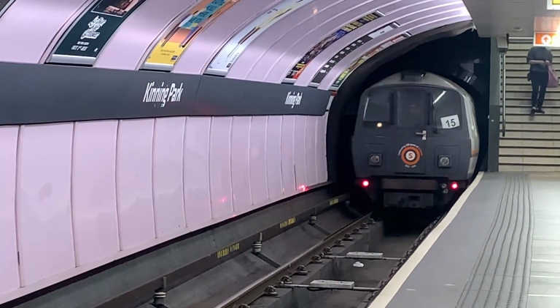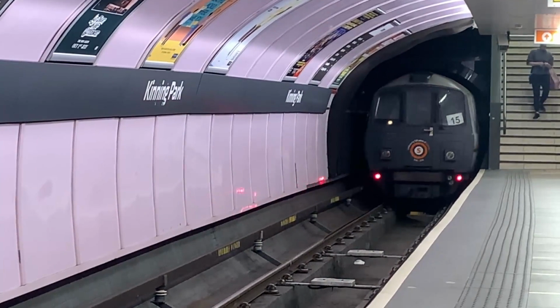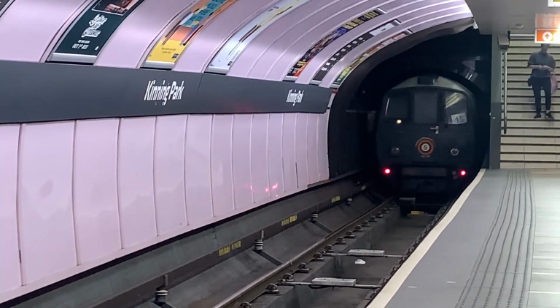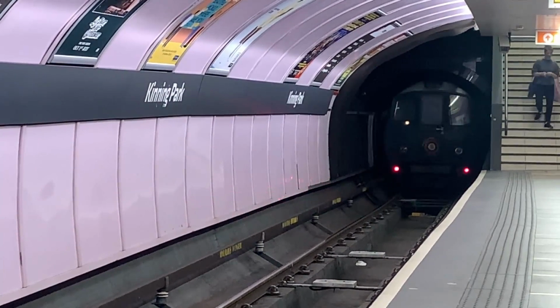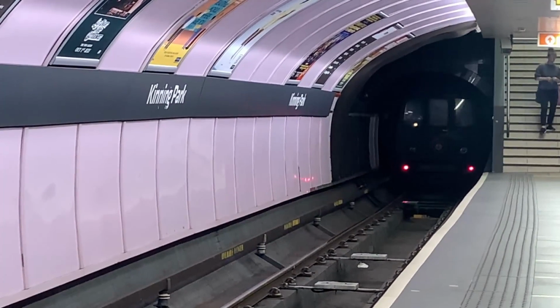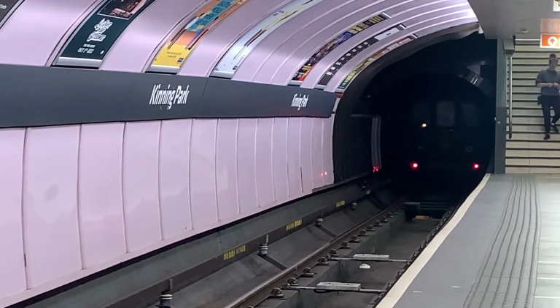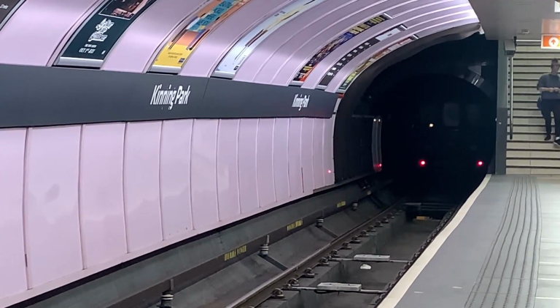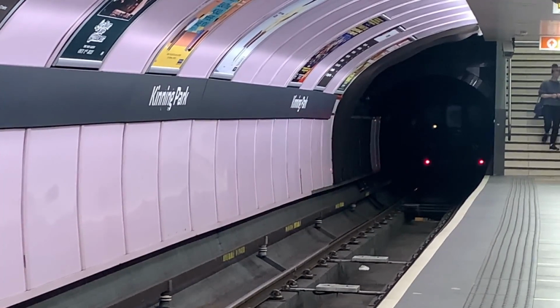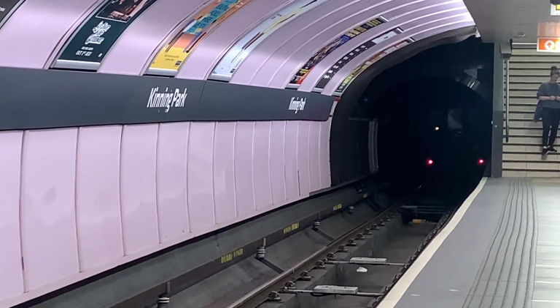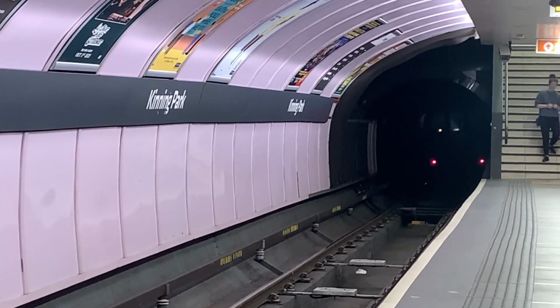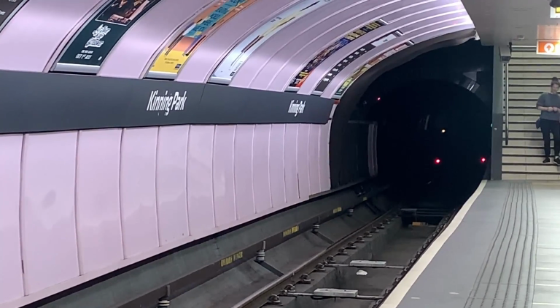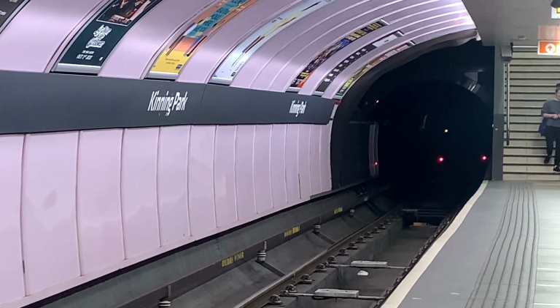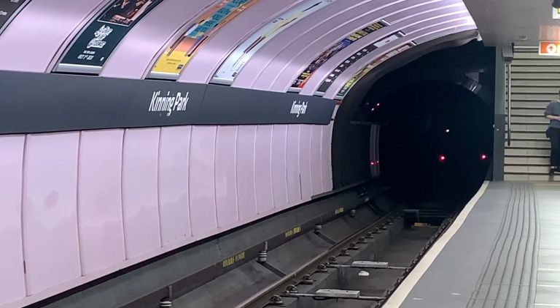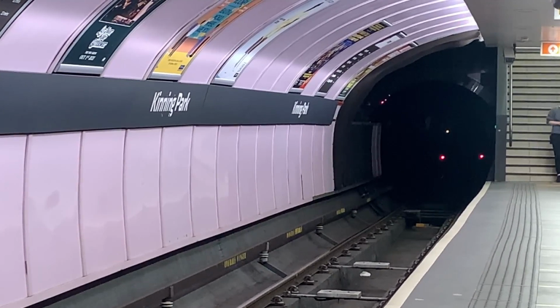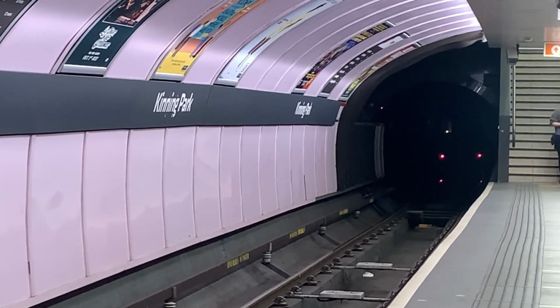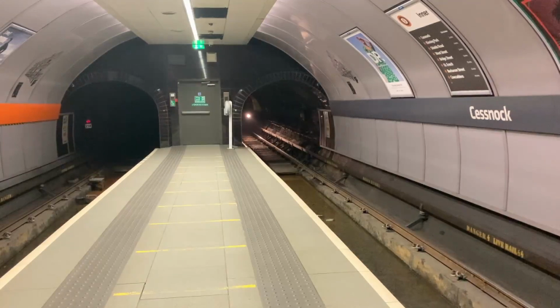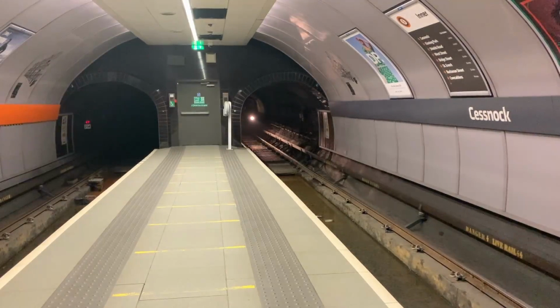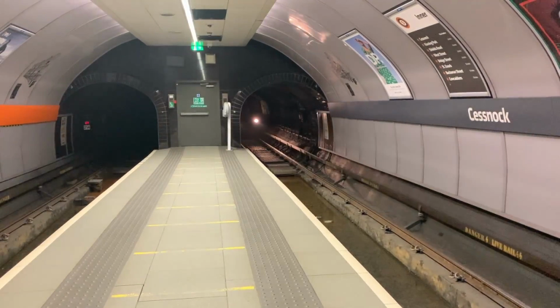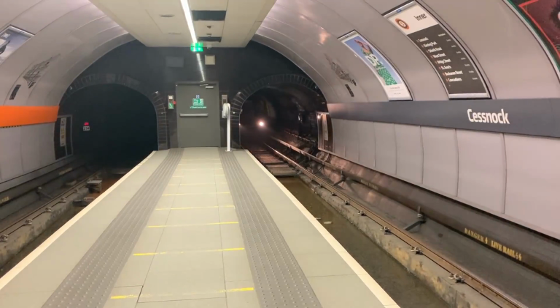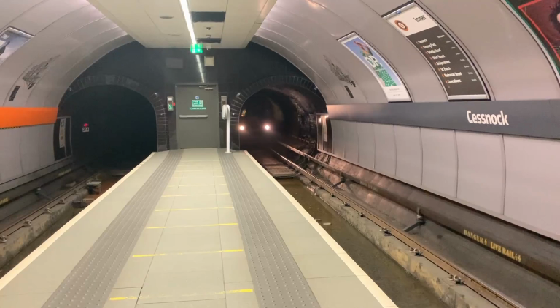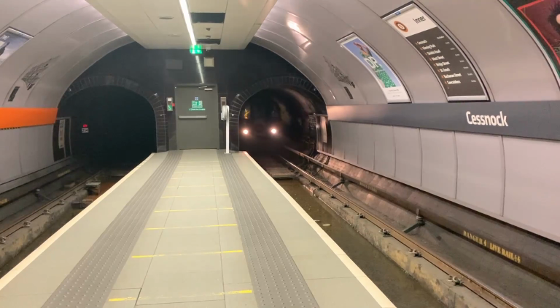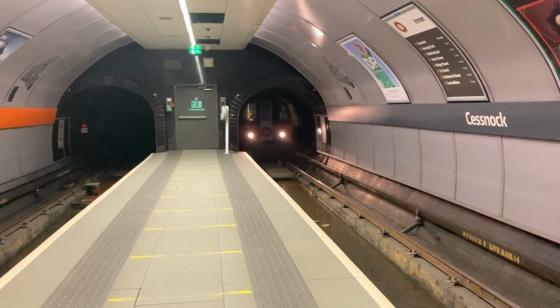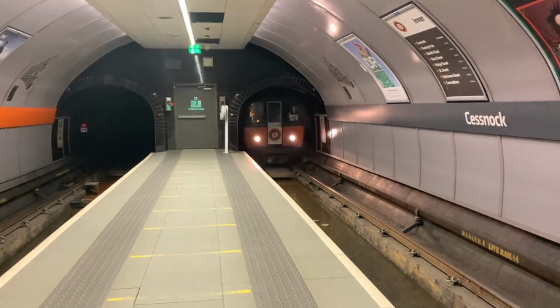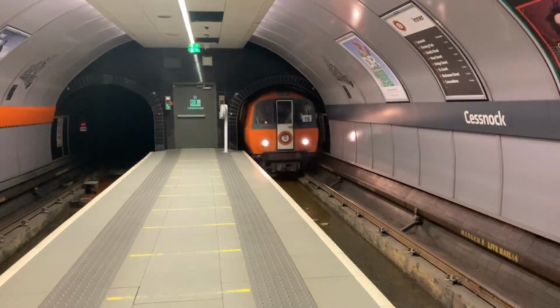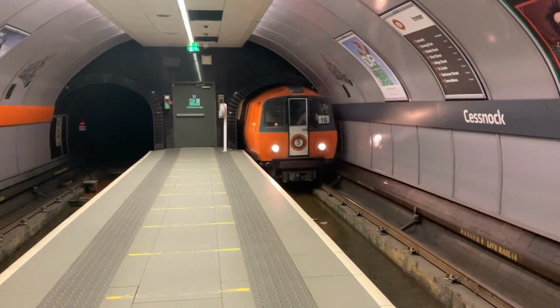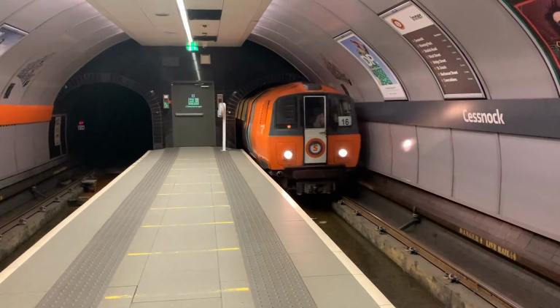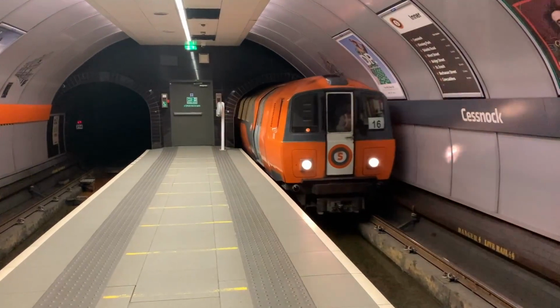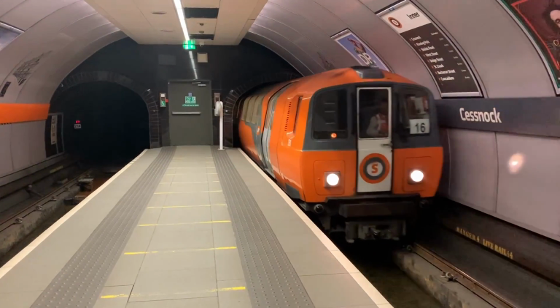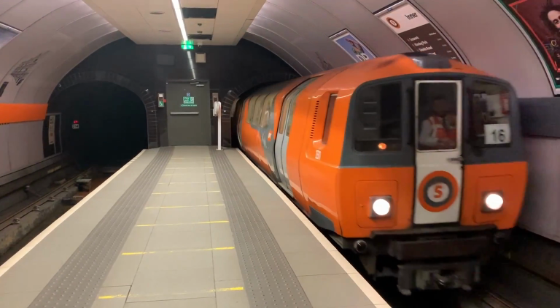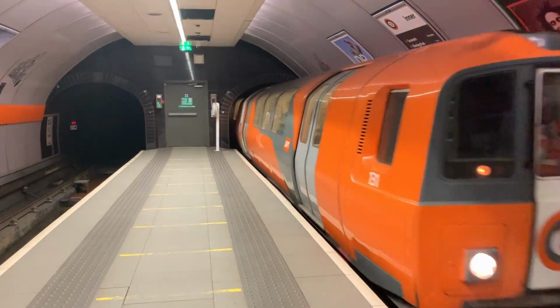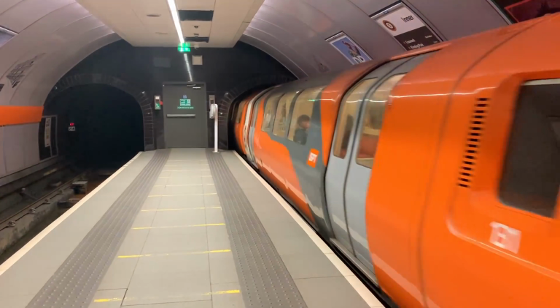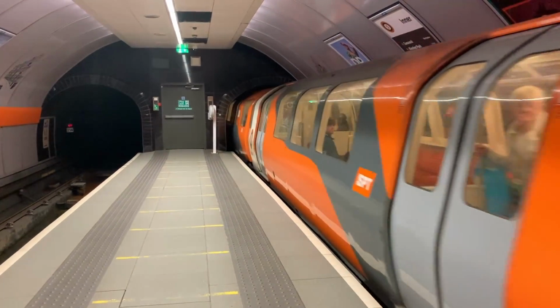Brace yourself, there's not much to talk about in these sections. The exterior is that of the updated Strathclyde Orange livery.